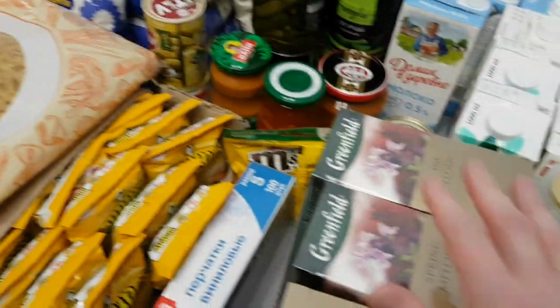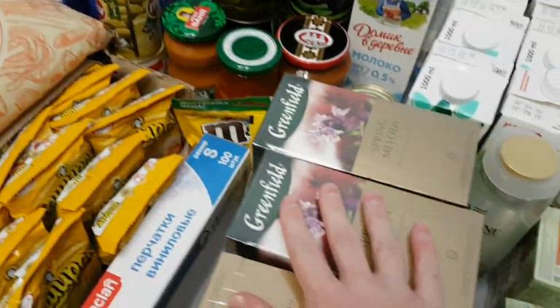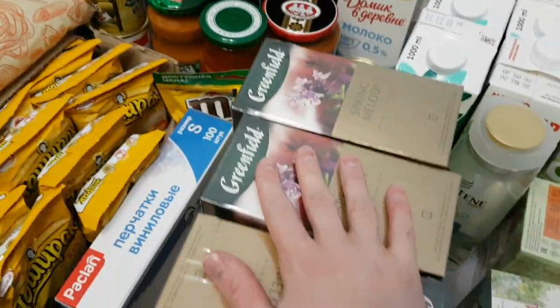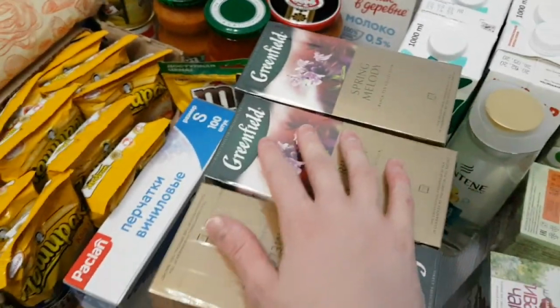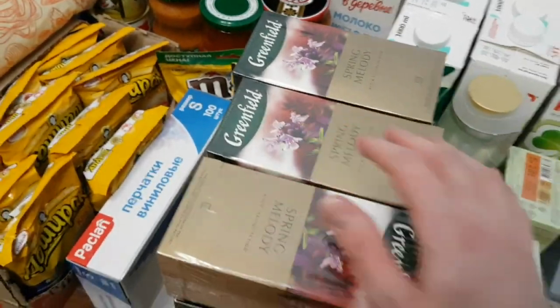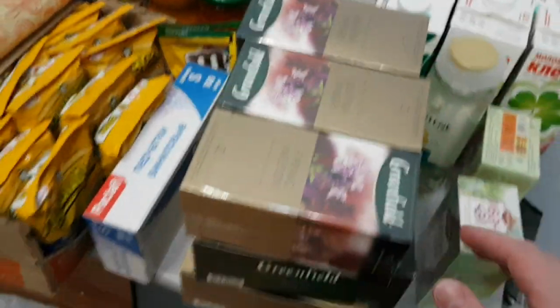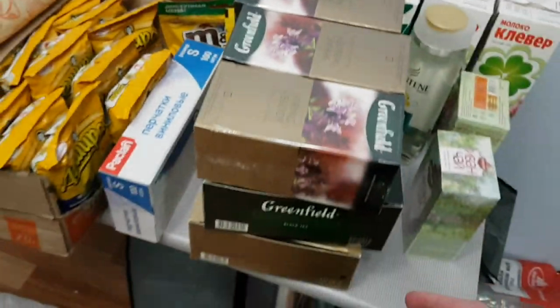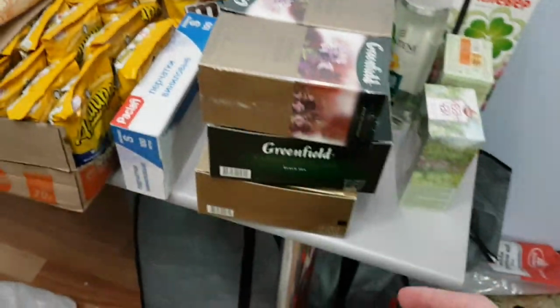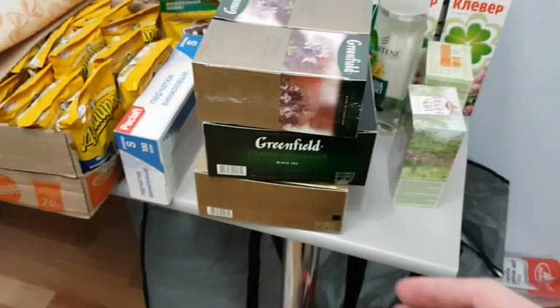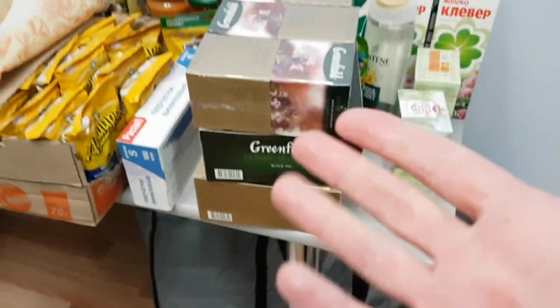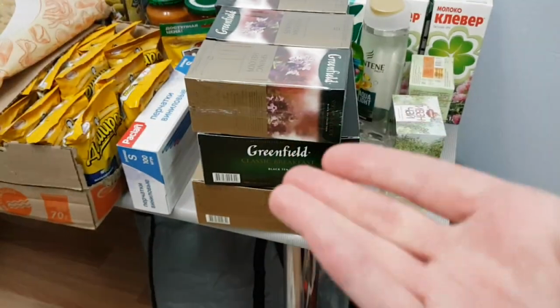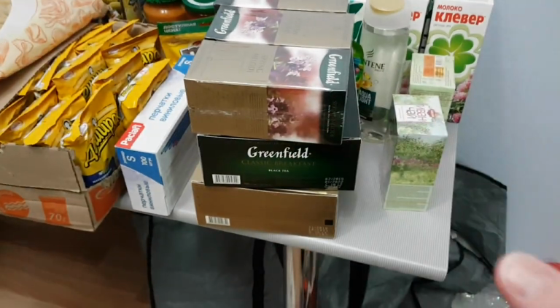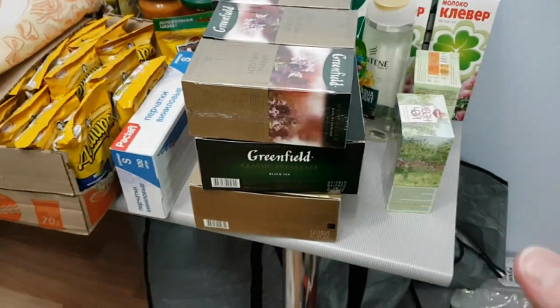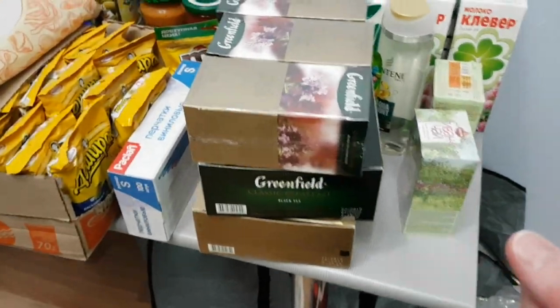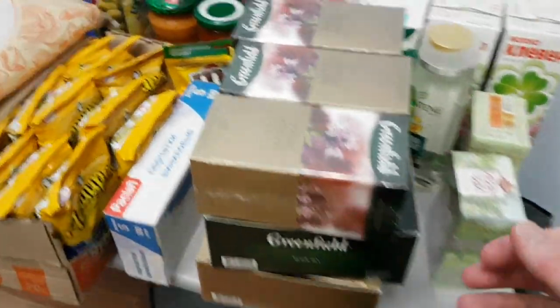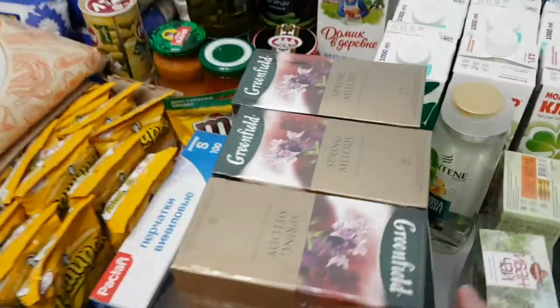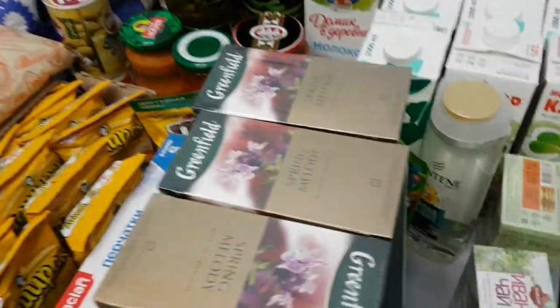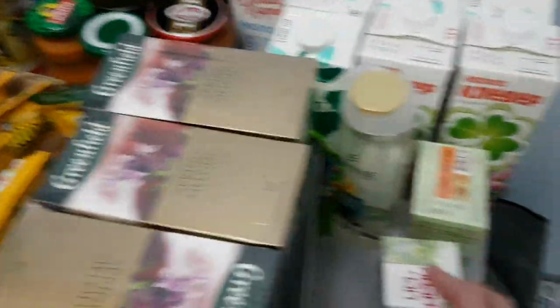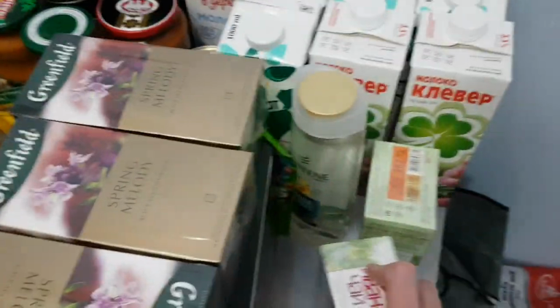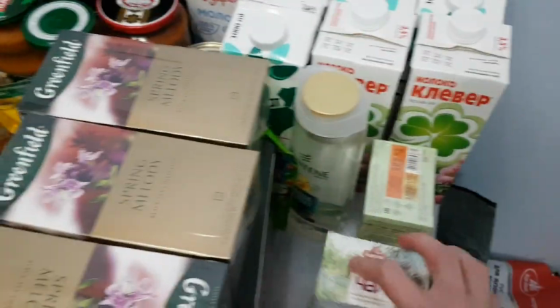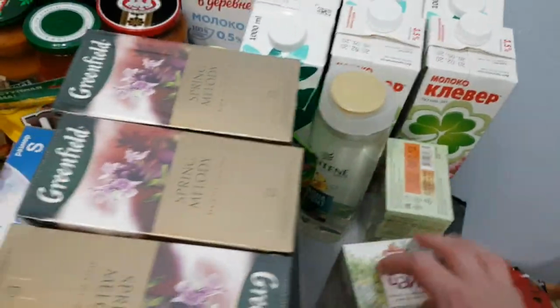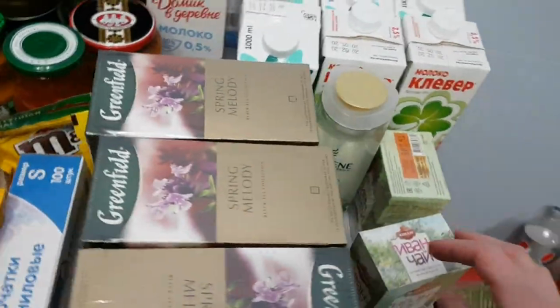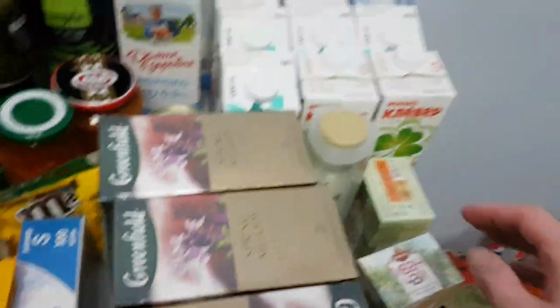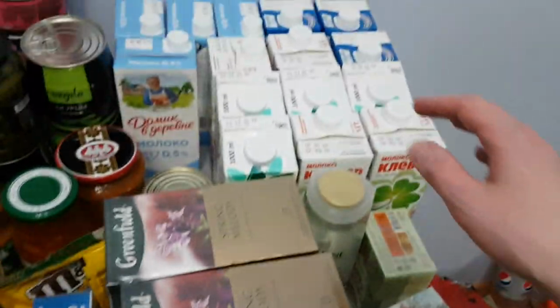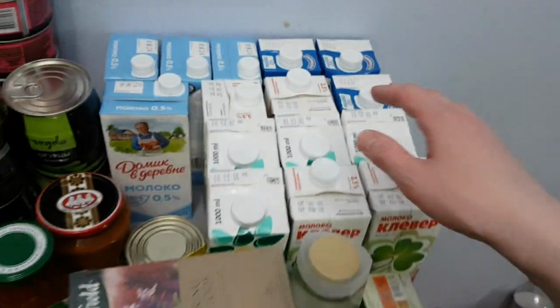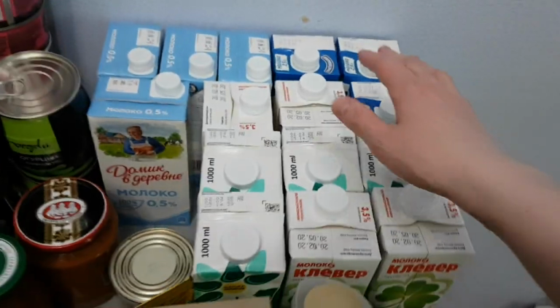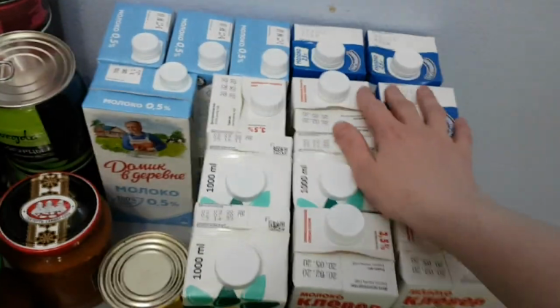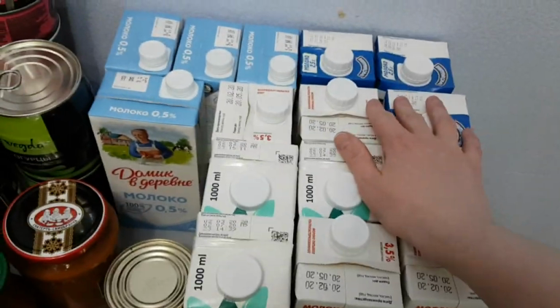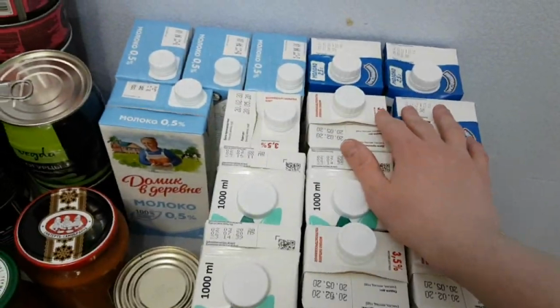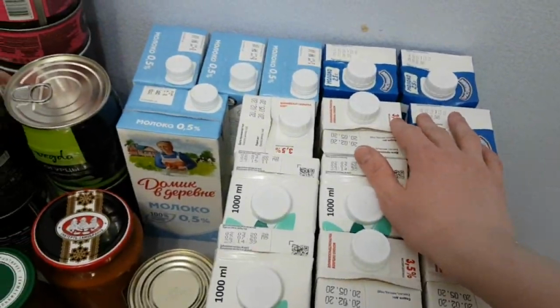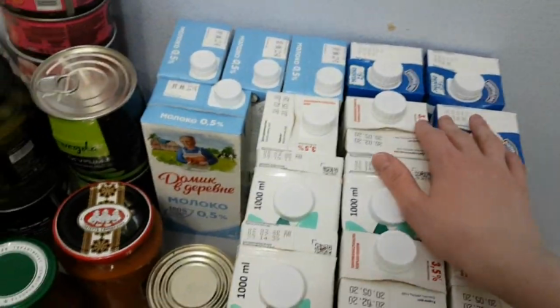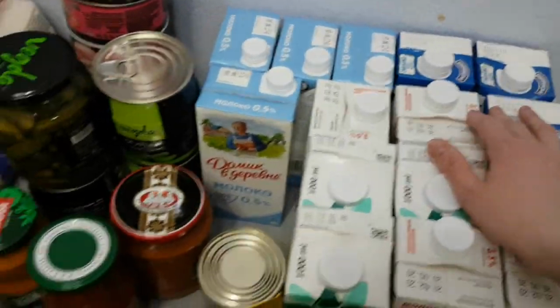Then there is tea — pretty a lot of it. Then there is milk — 15 liters of milk.